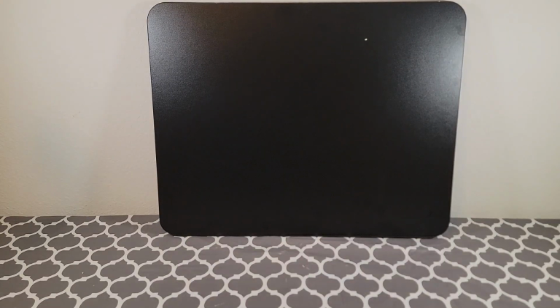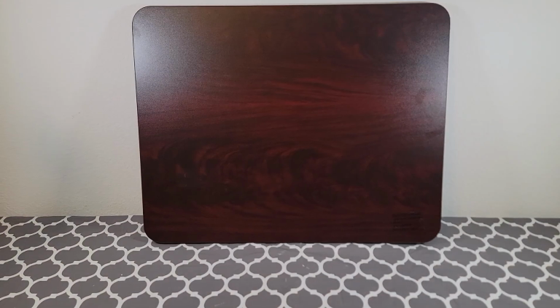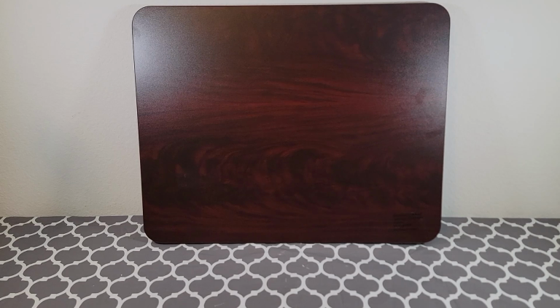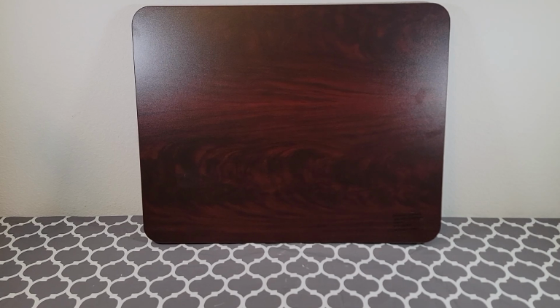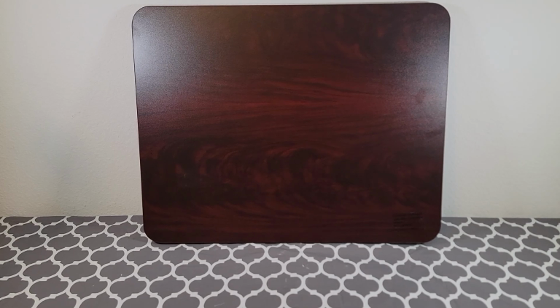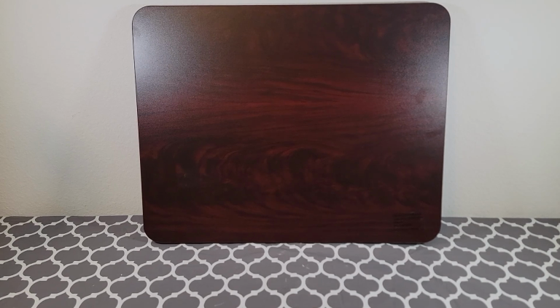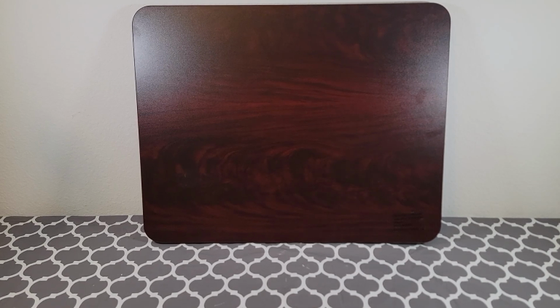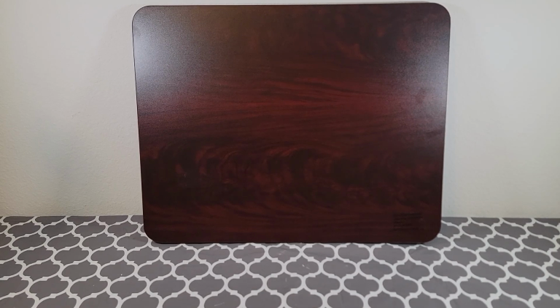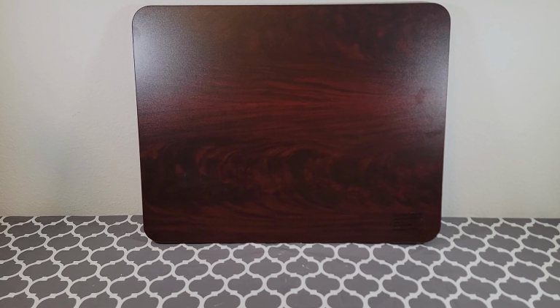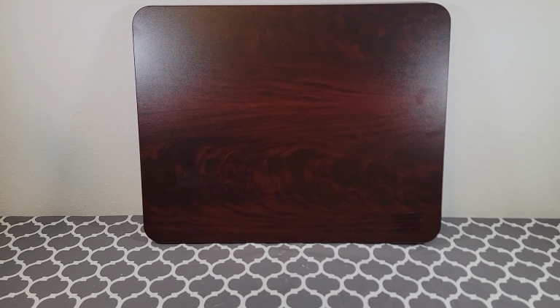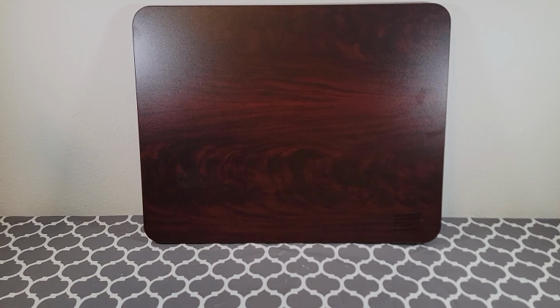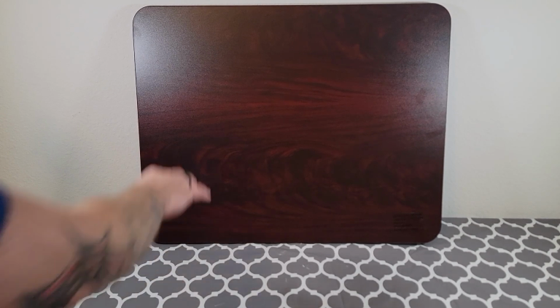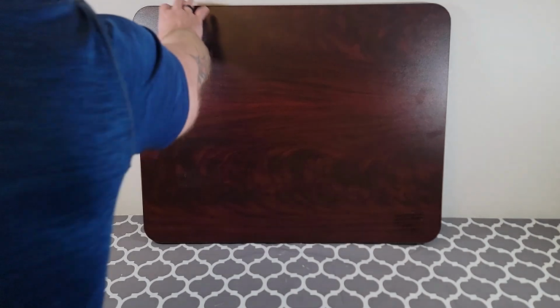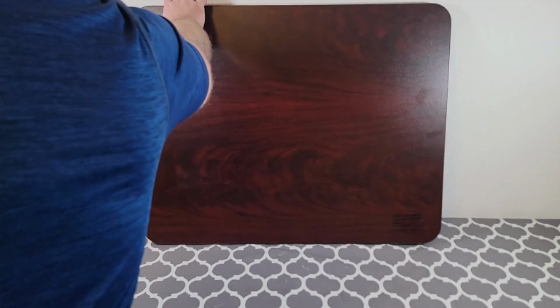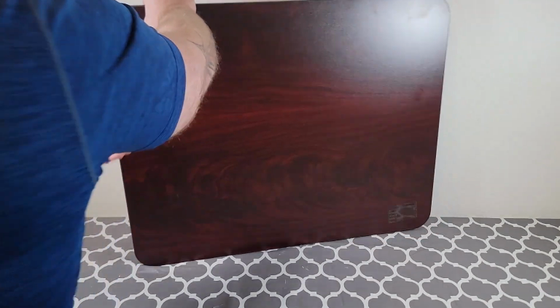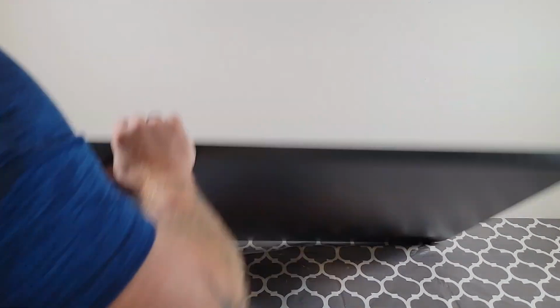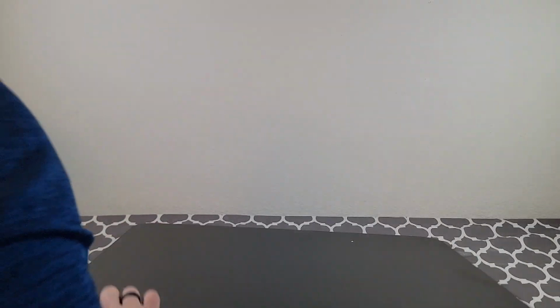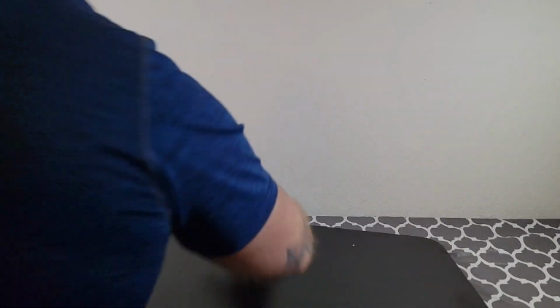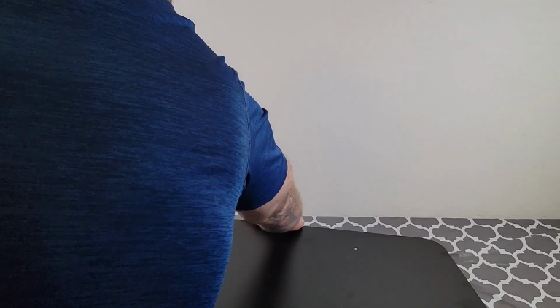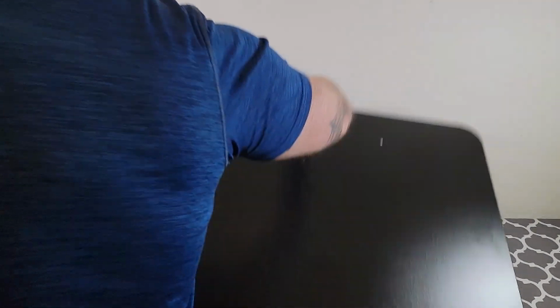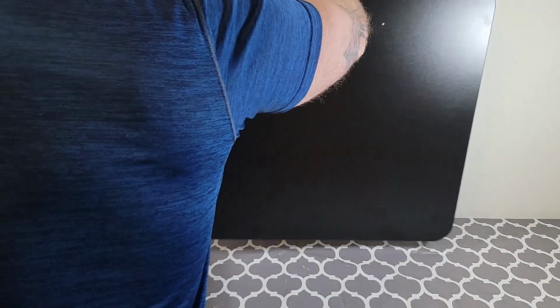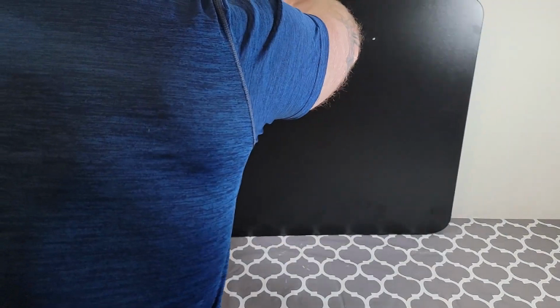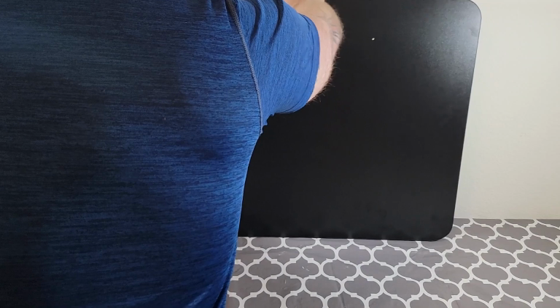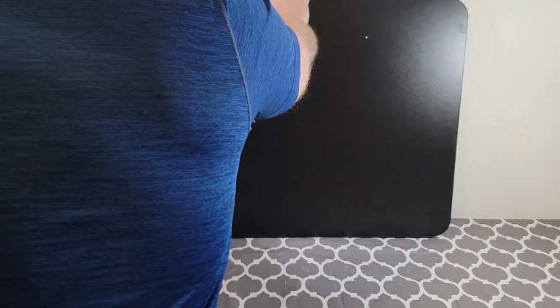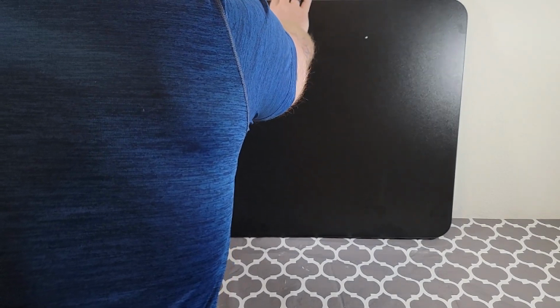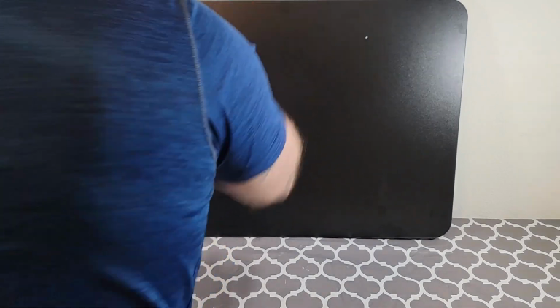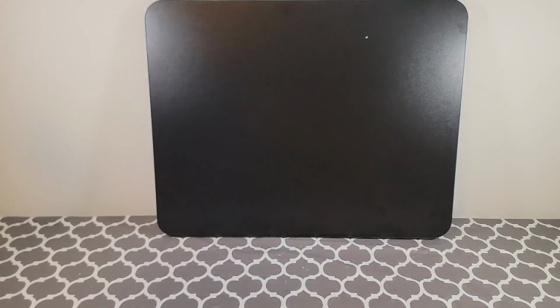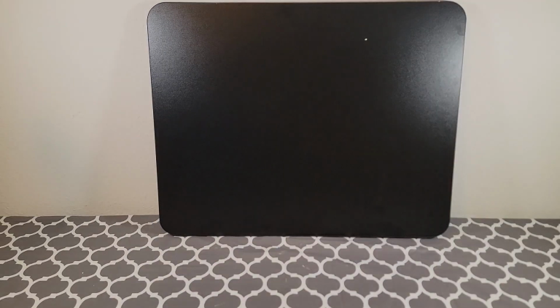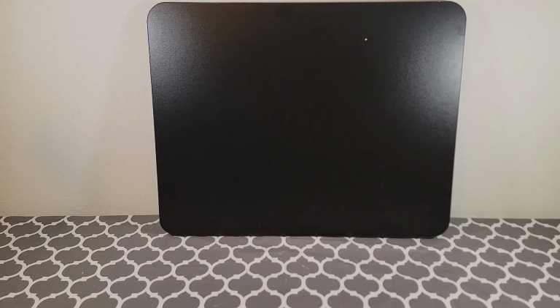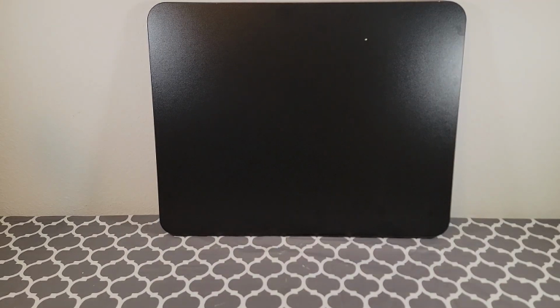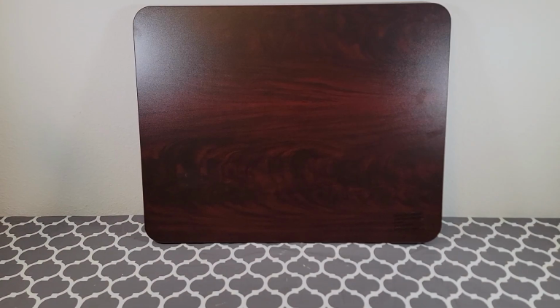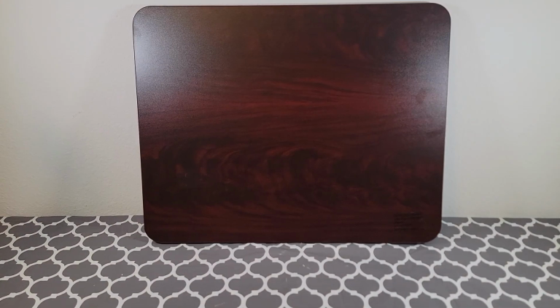I like this product for several reasons. One, I like the quality of this product. It's very durable. It's very thick. This is a one inch thick tabletop that's reversible with both mahogany on one side and black on the other.